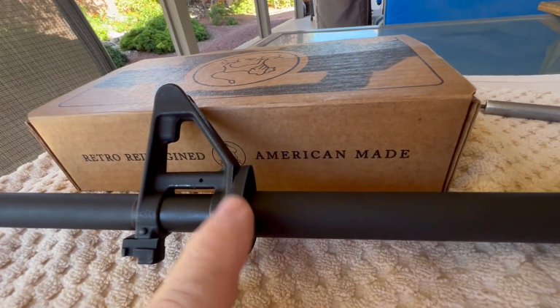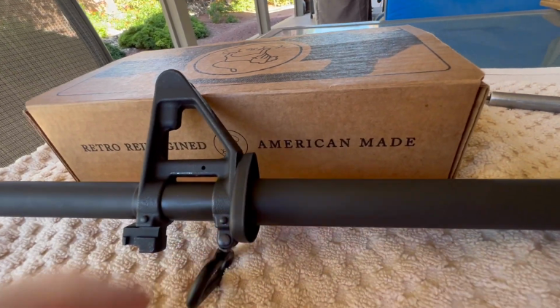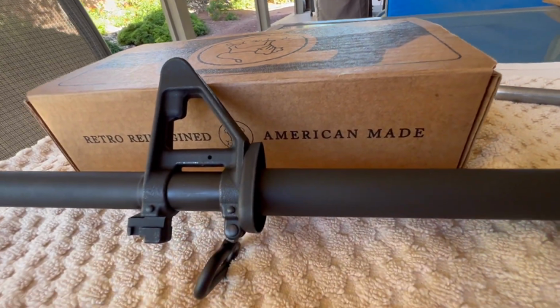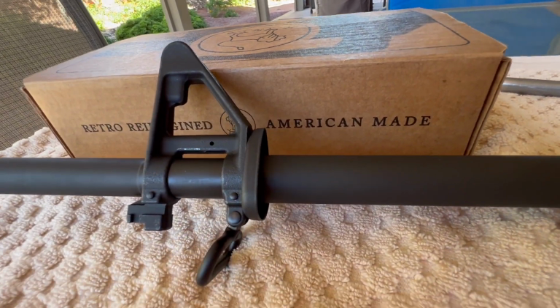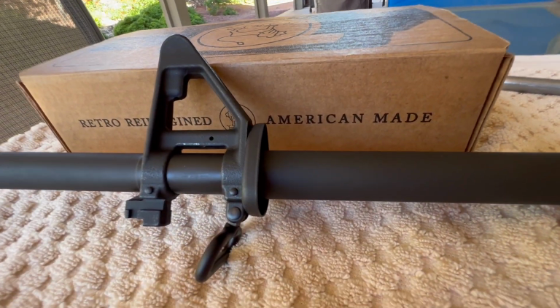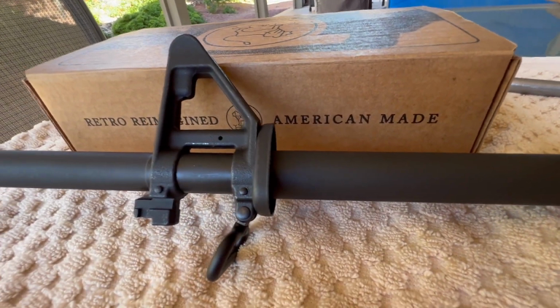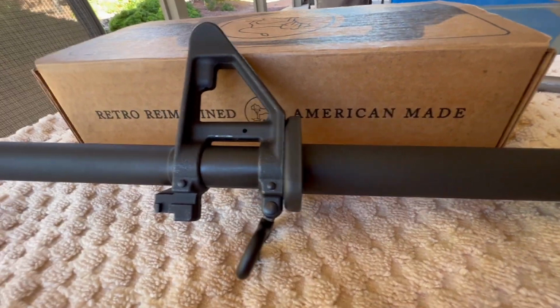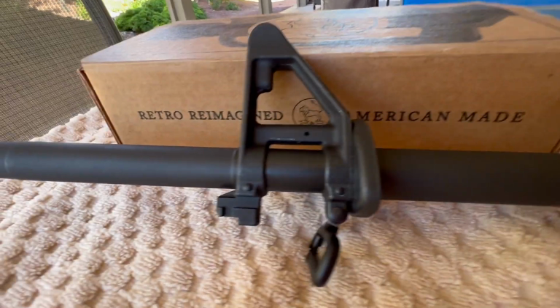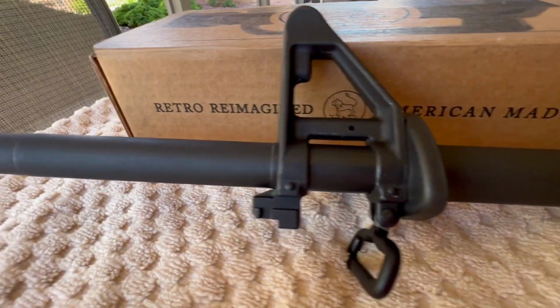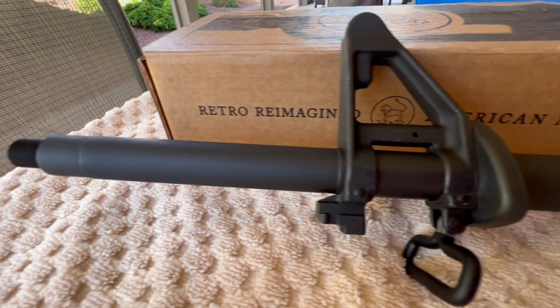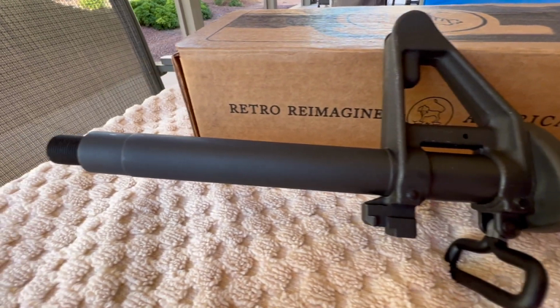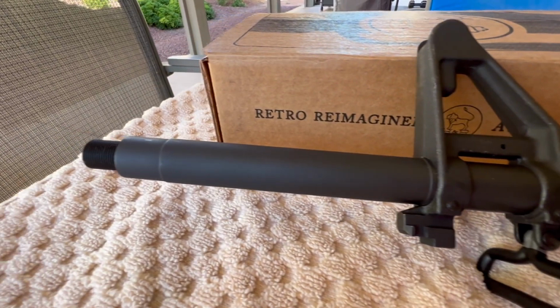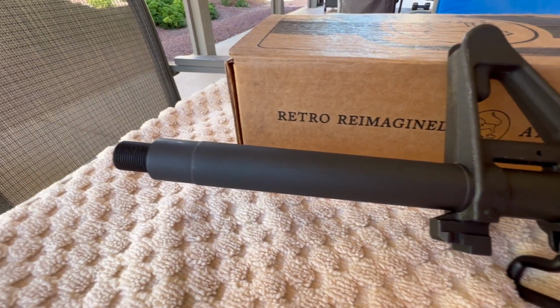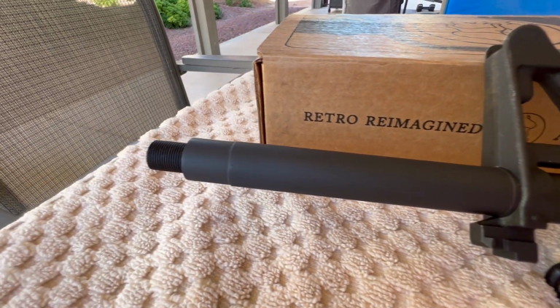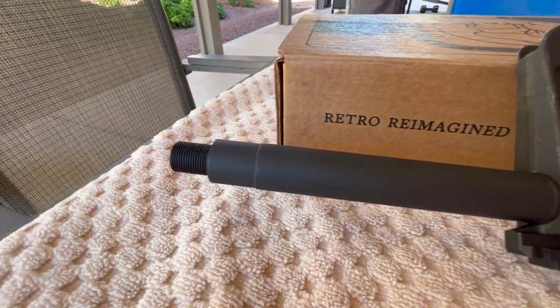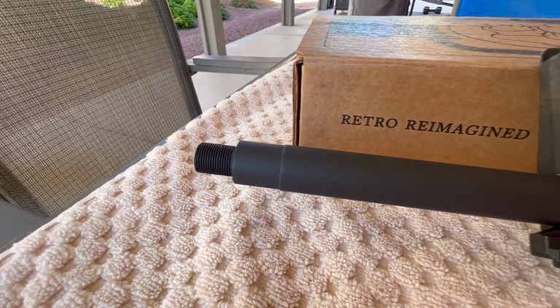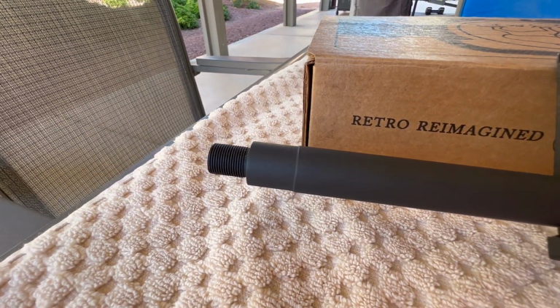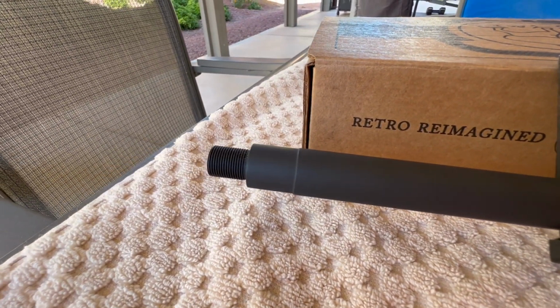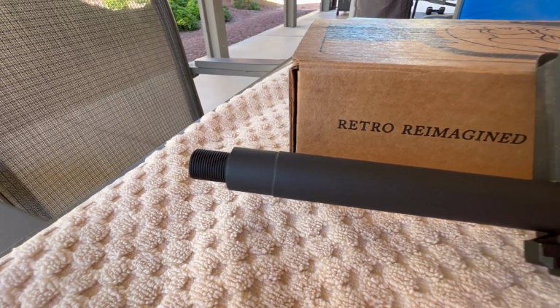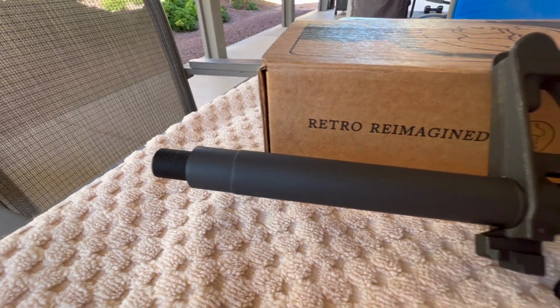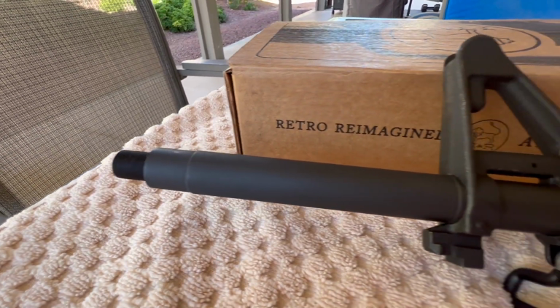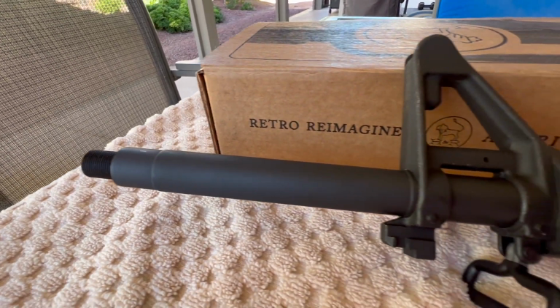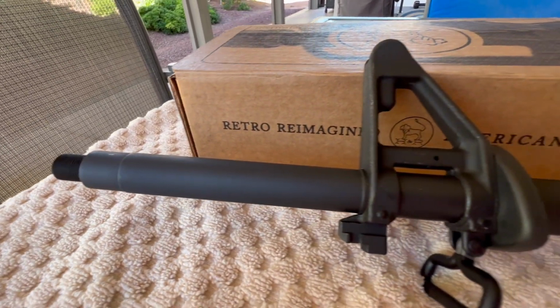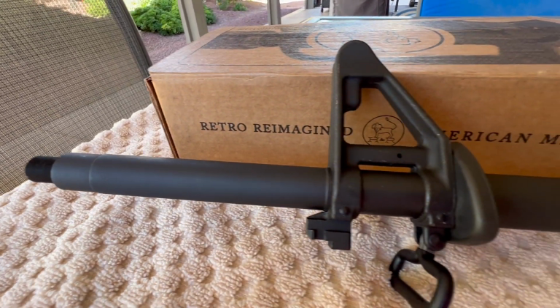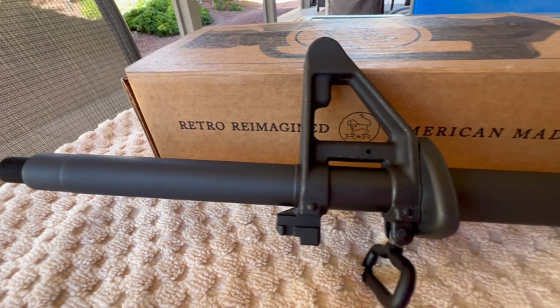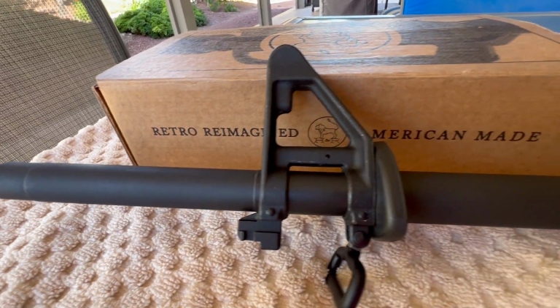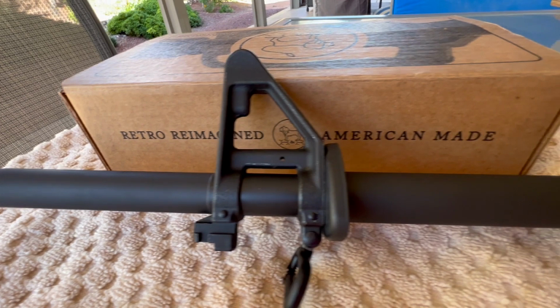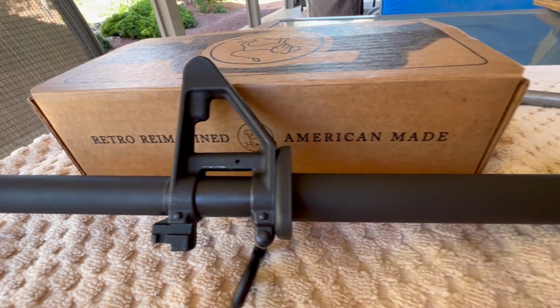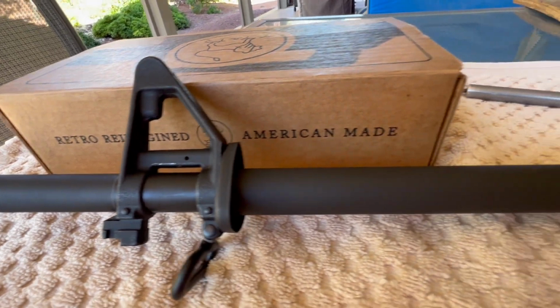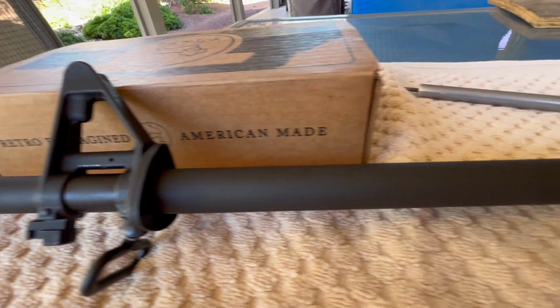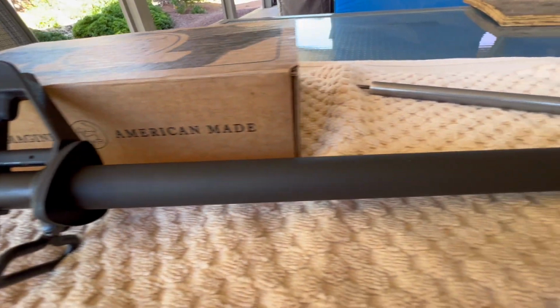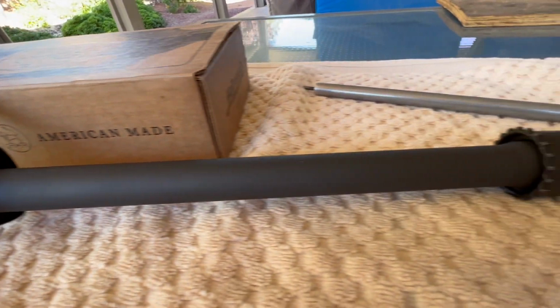I got this barrel back with not a scratch, ding, or rub mark on it anywhere, so they did a fantastic job.